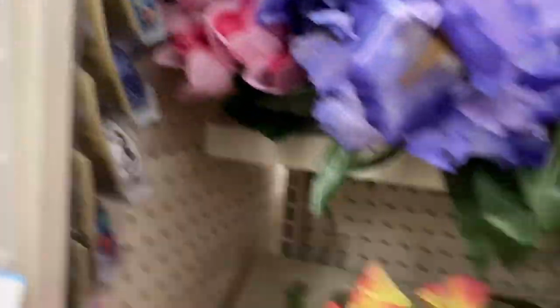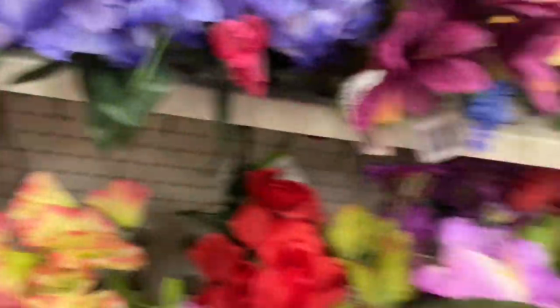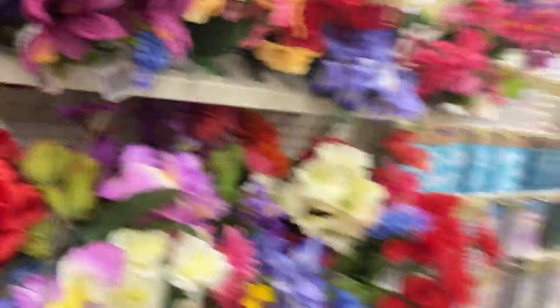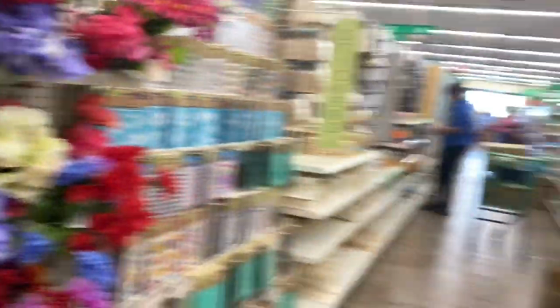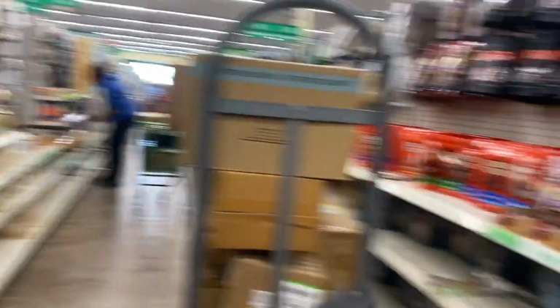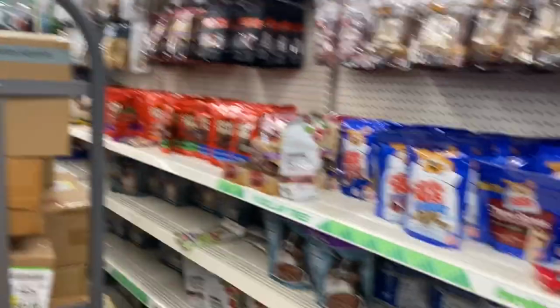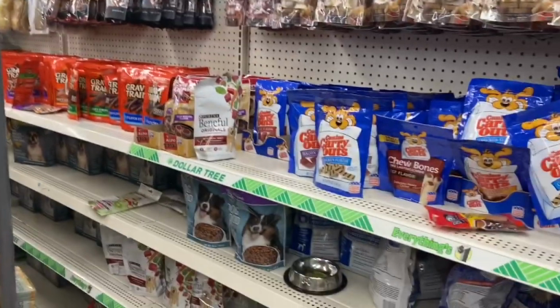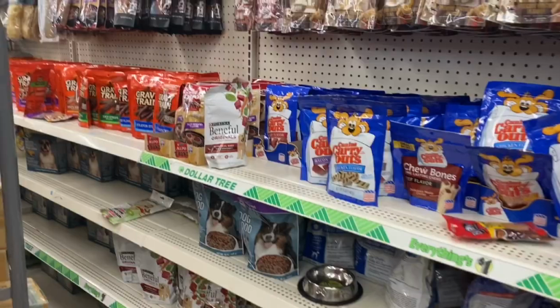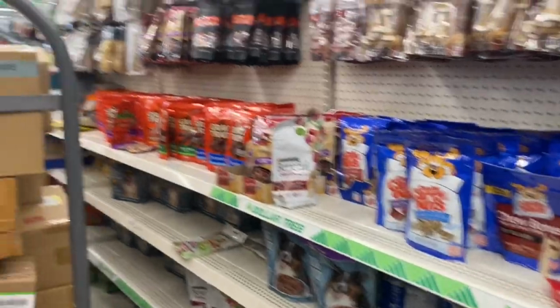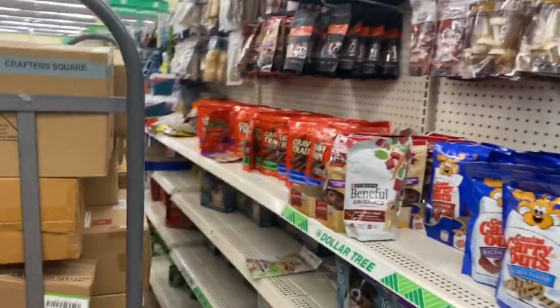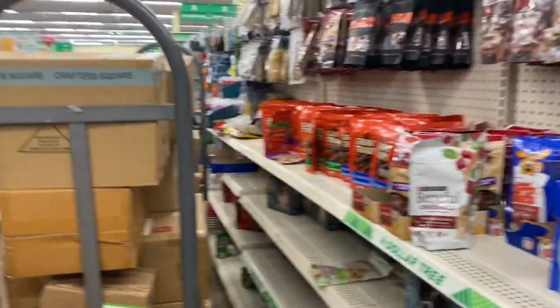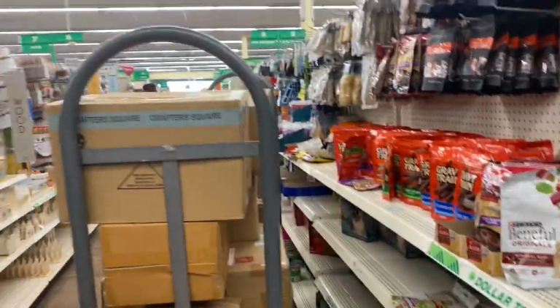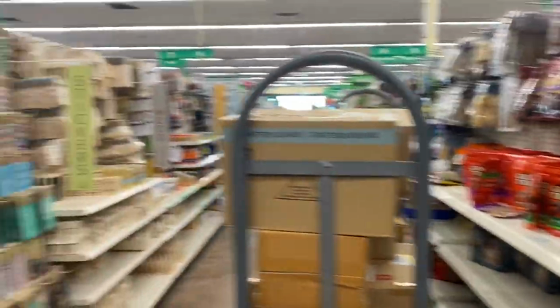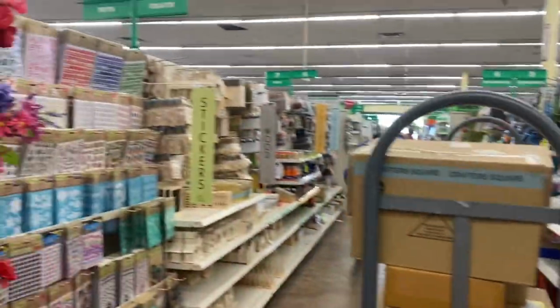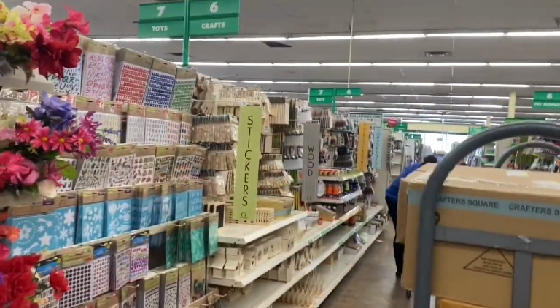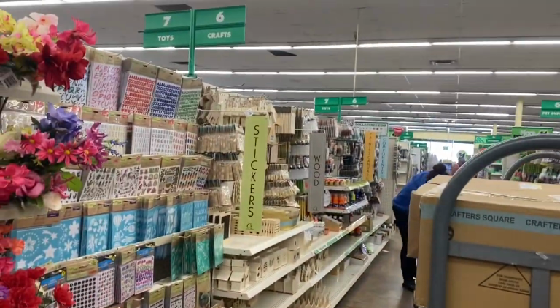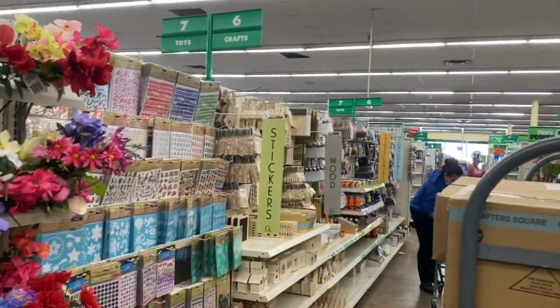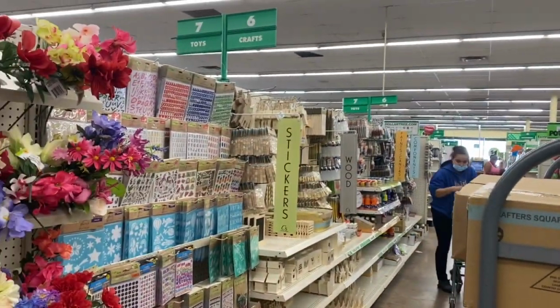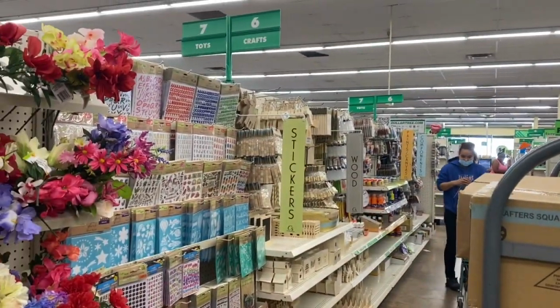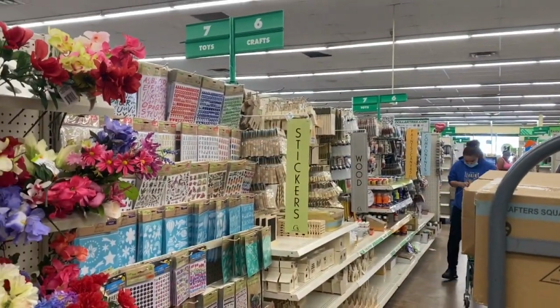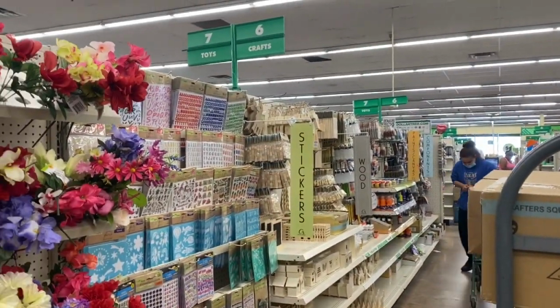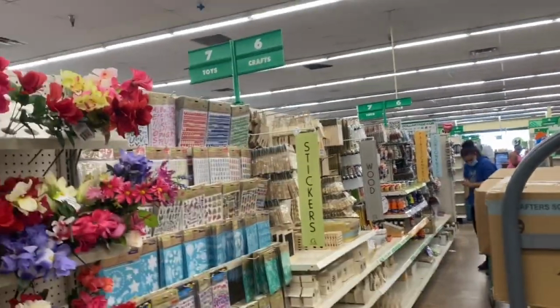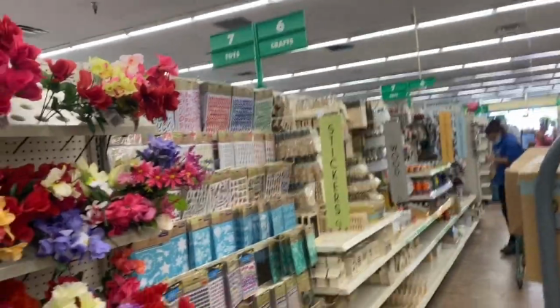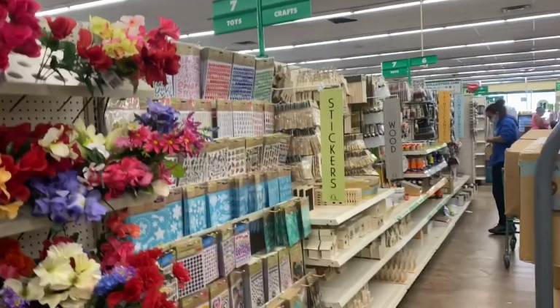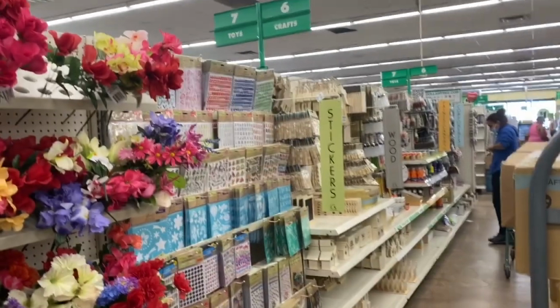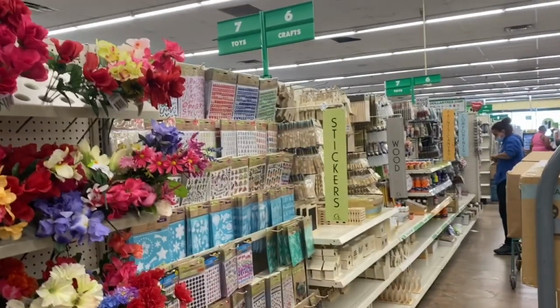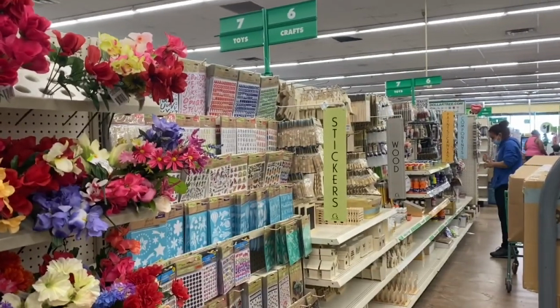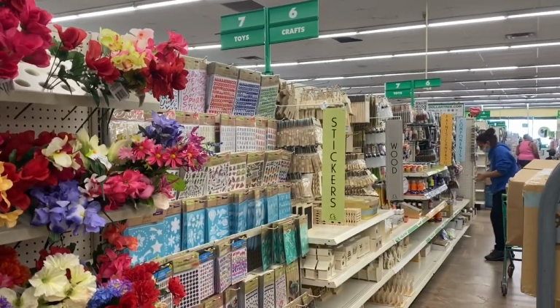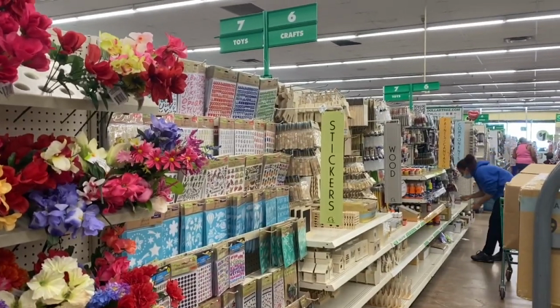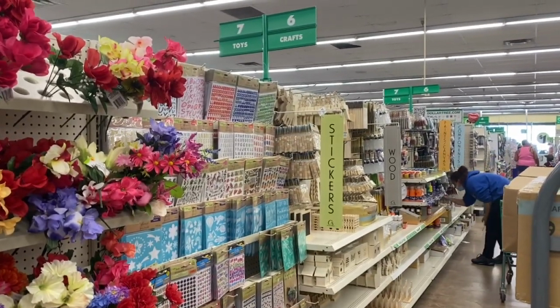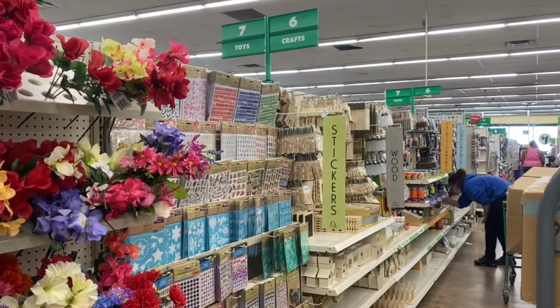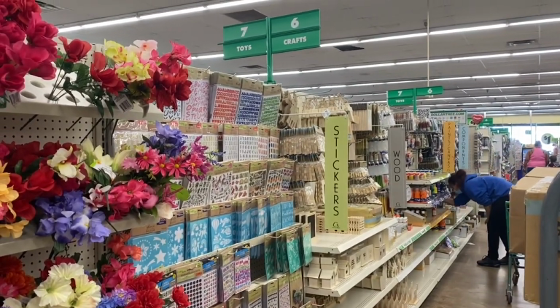I have some stuff over here on the opposite side — that's the pet stuff. Thanks for coming with me to the craft section at this Dollar Tree, and I will see you guys in the next video!